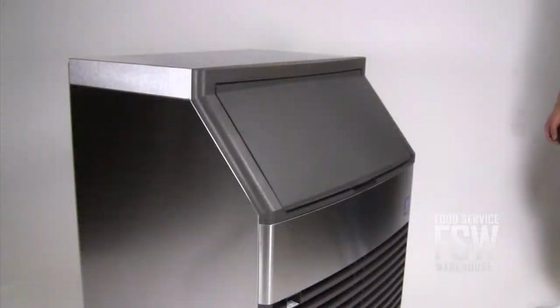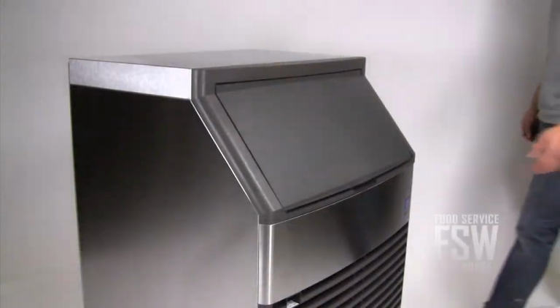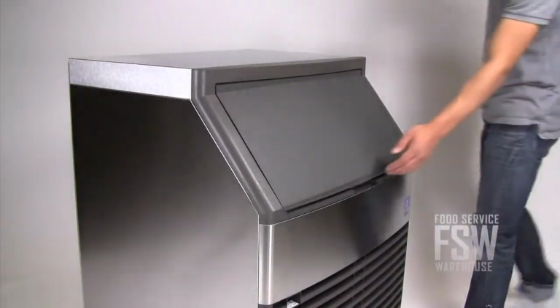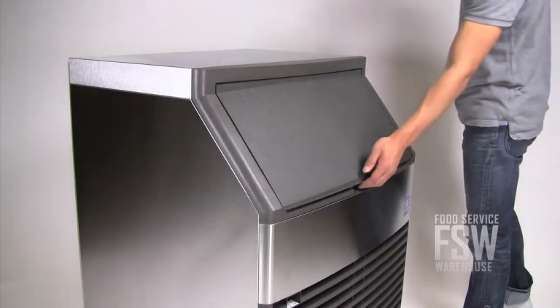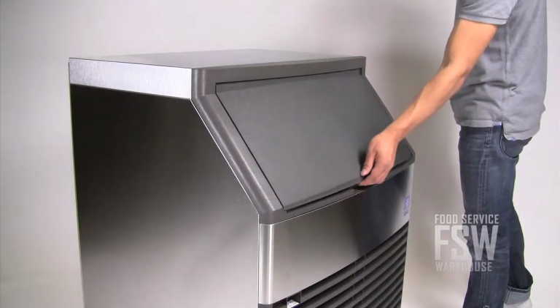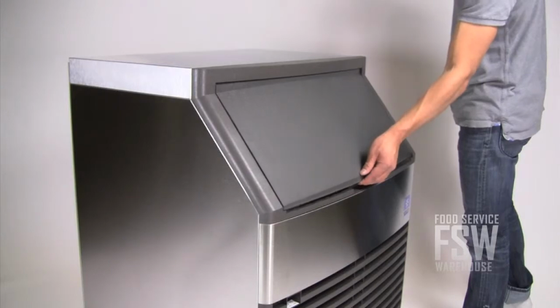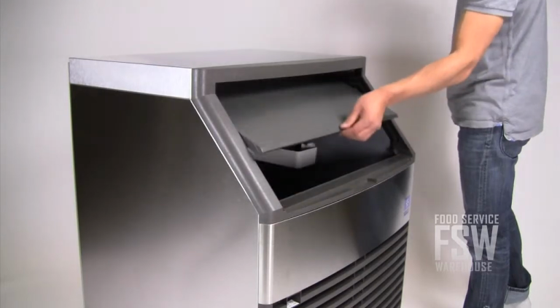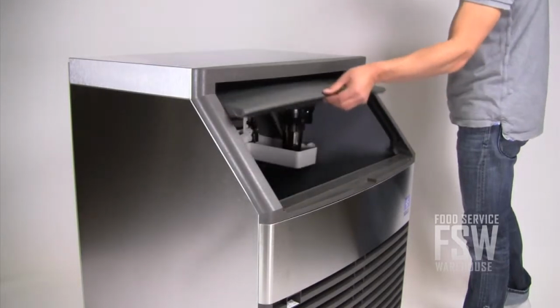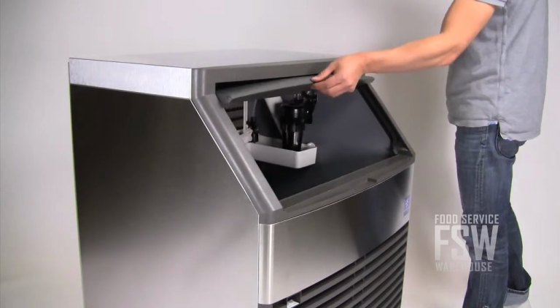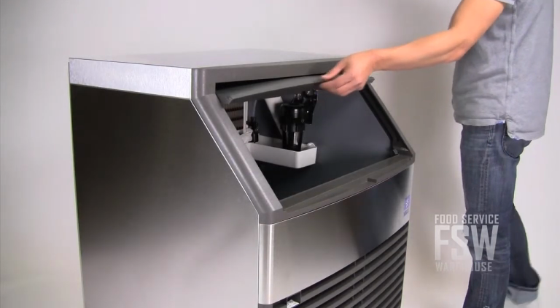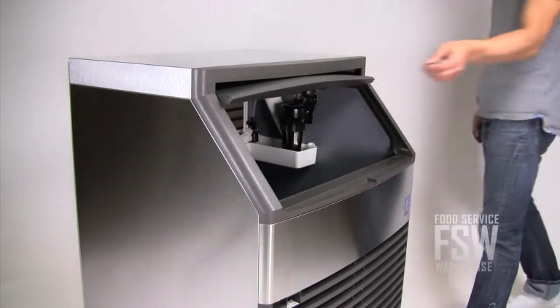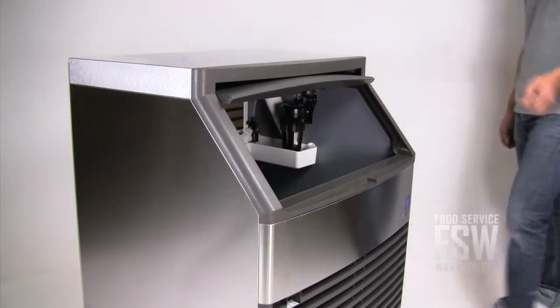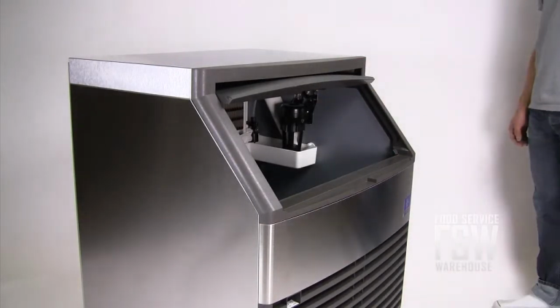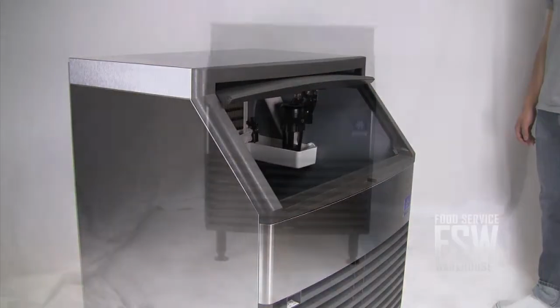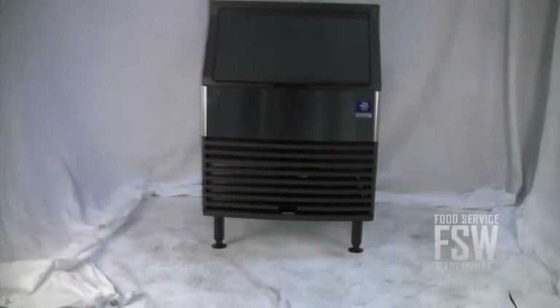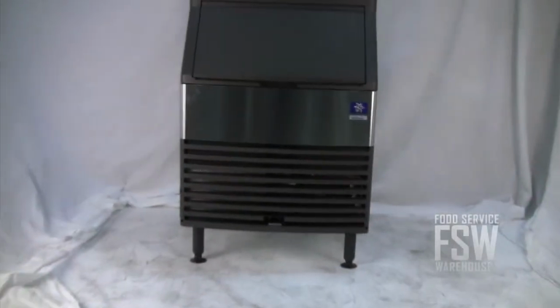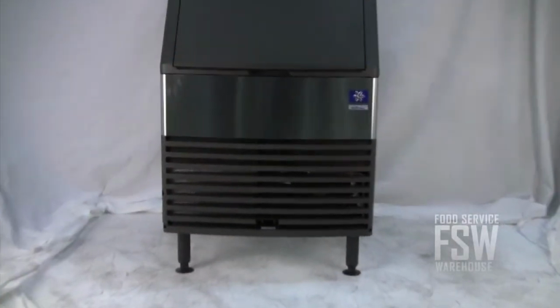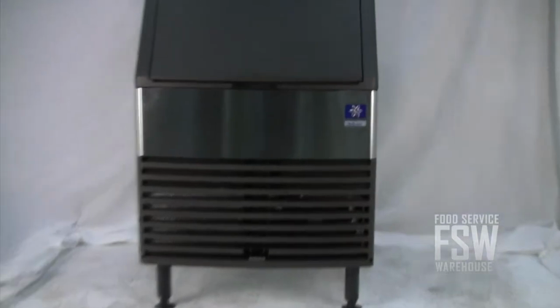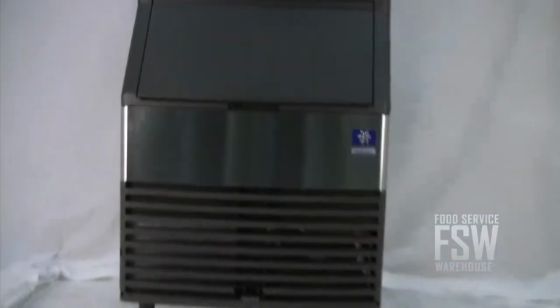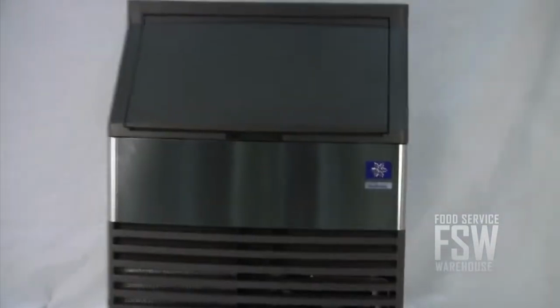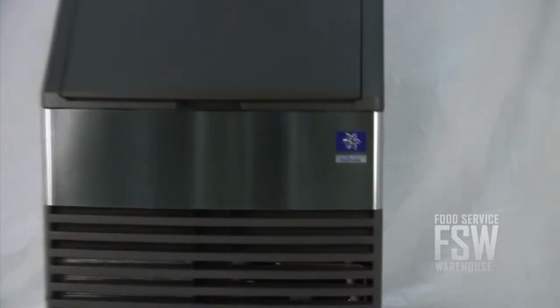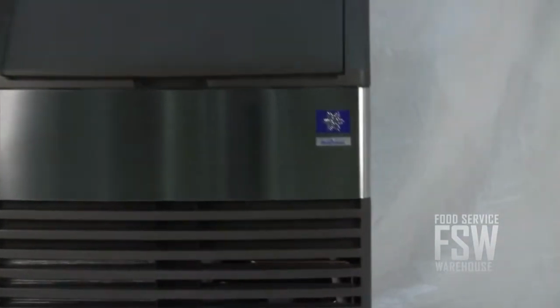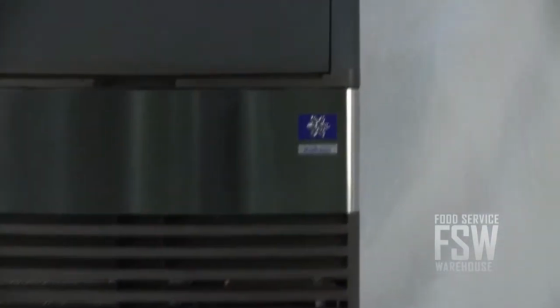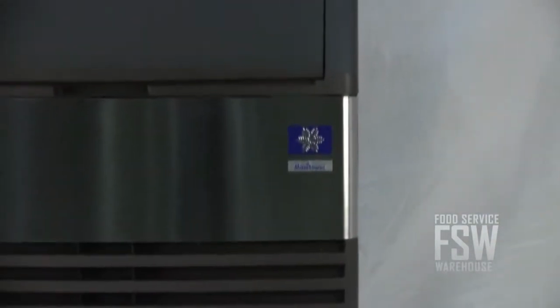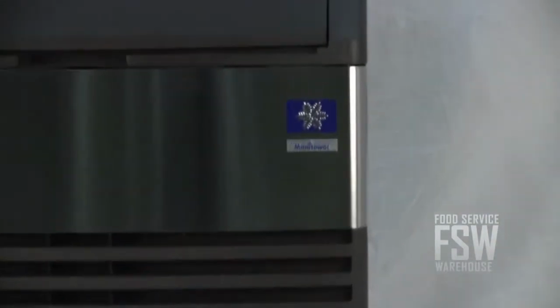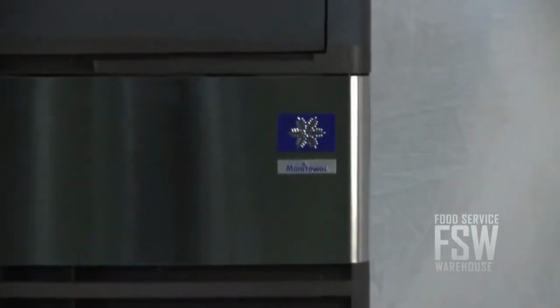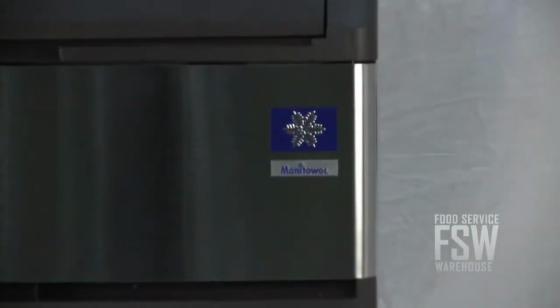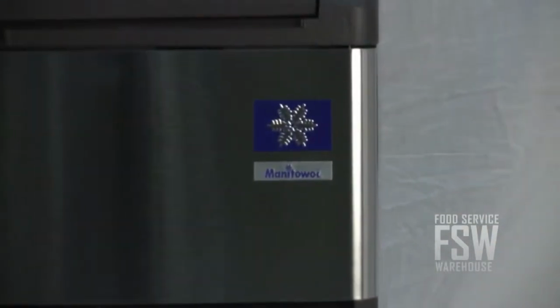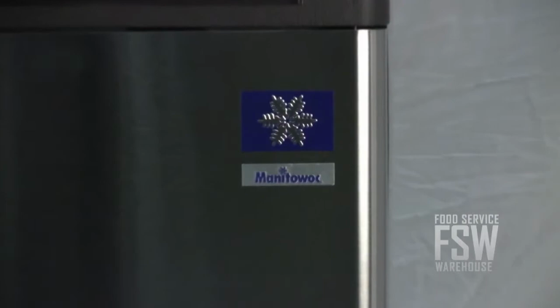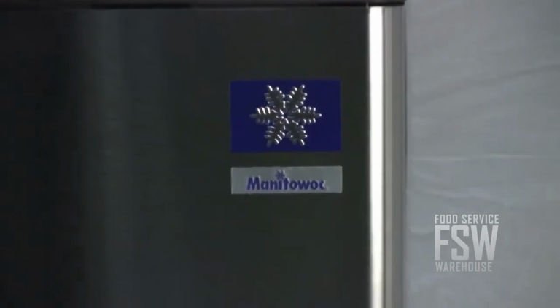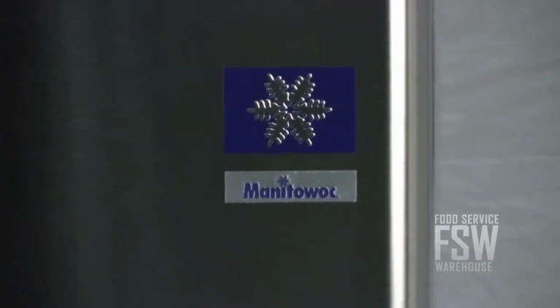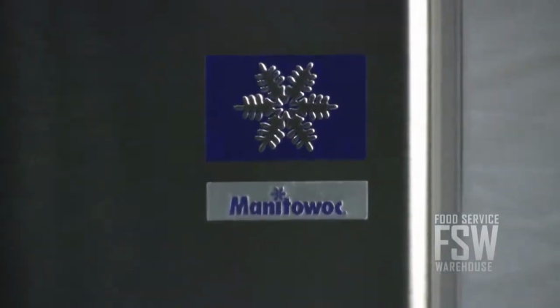The lid to the ice bin is made from lightweight but durable plastic. Lift it up and slide it back for totally open access to the ice inside. The Manitowoc QD-0273W produces a lot of ice in a machine that can fit in small places, making it a great choice for busy restaurants.